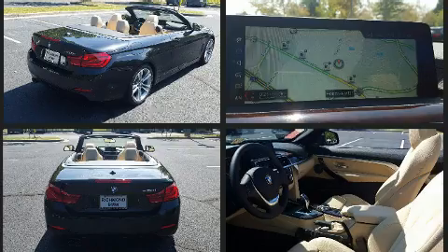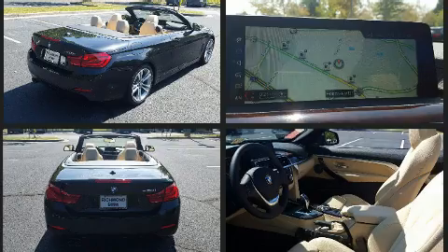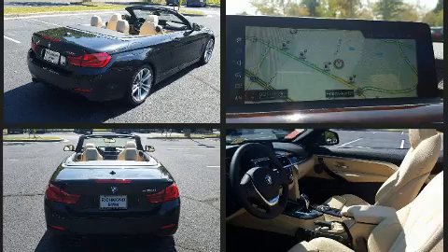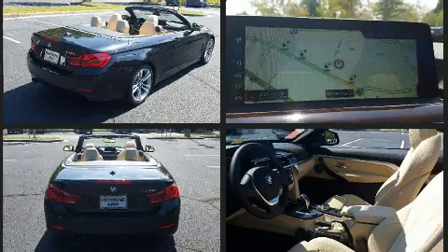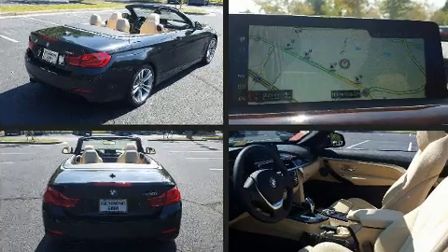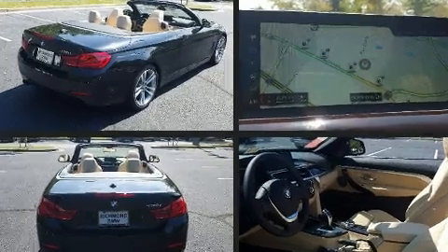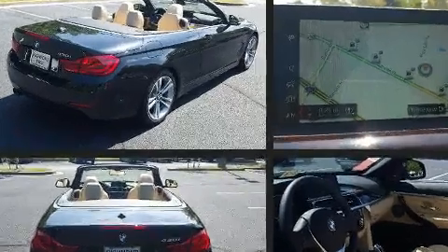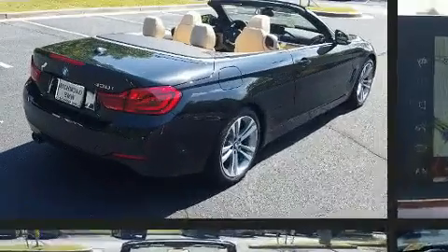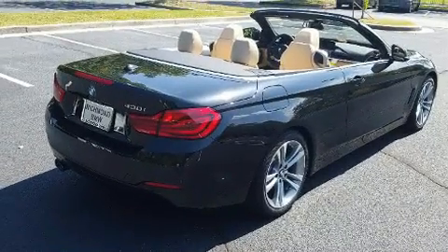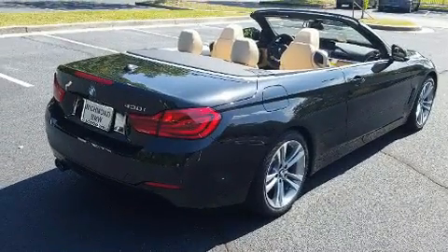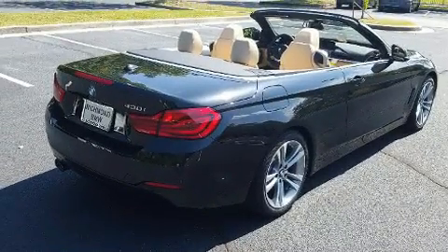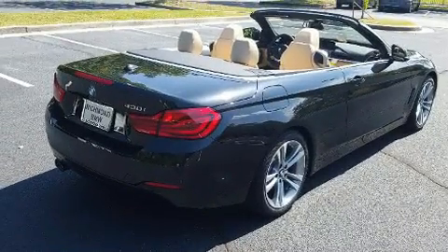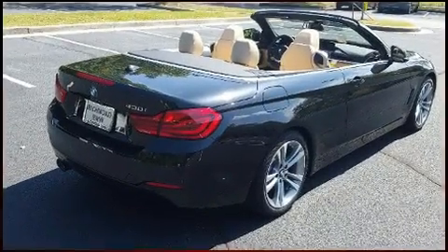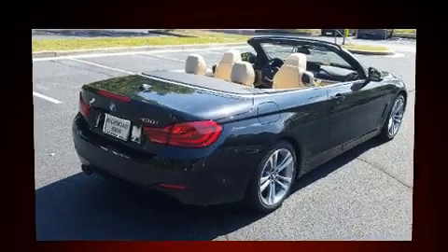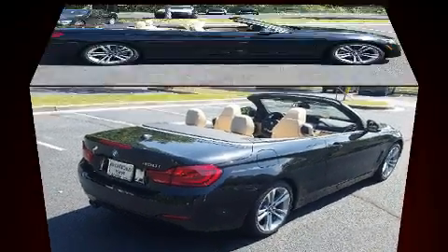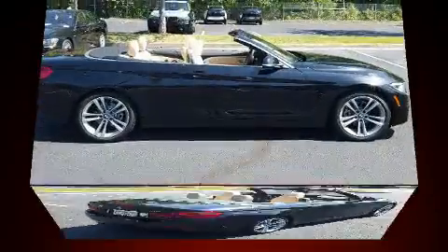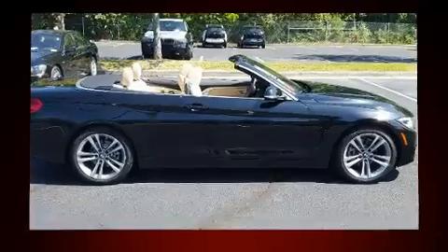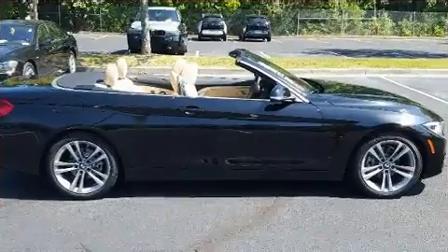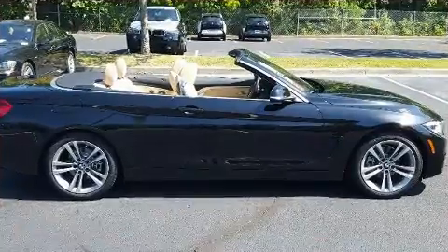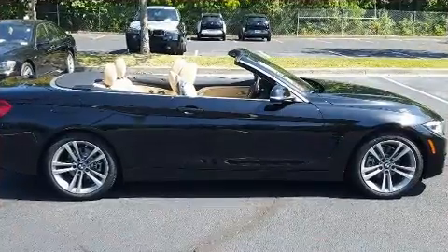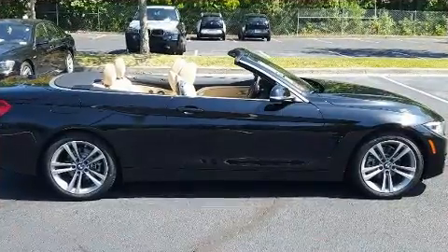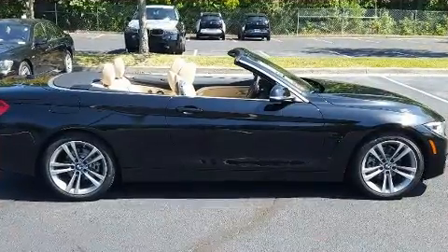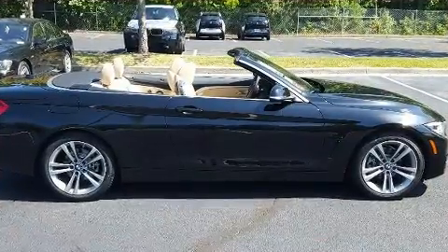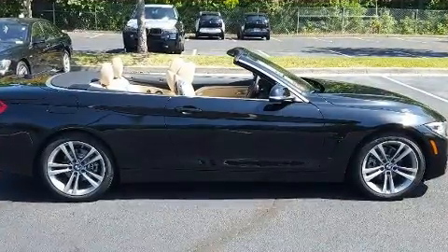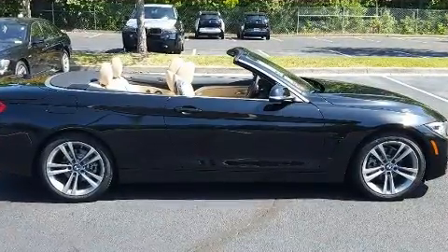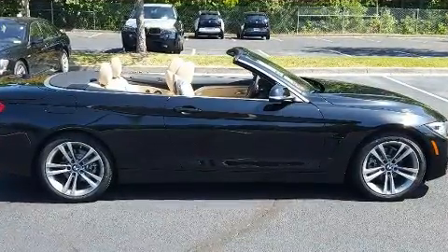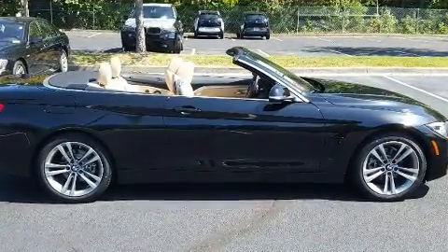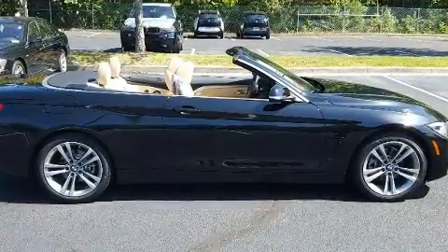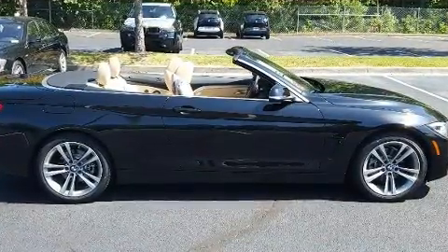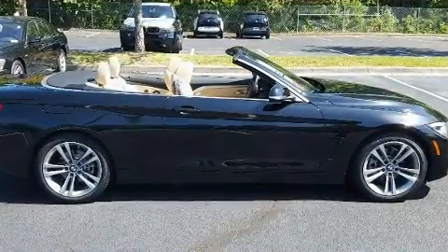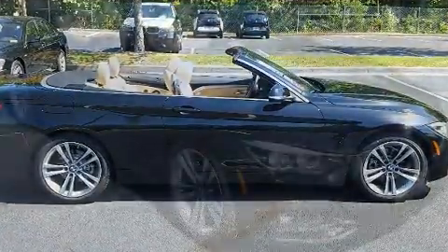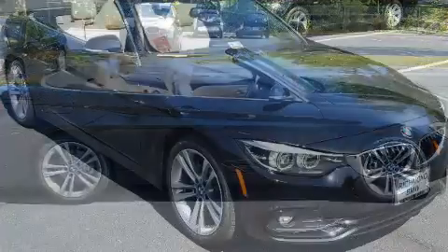Top features include a power convertible top, a blind spot monitoring system, turn signal indicator mirrors, and seat memory.